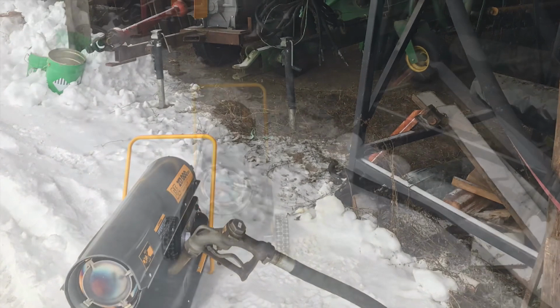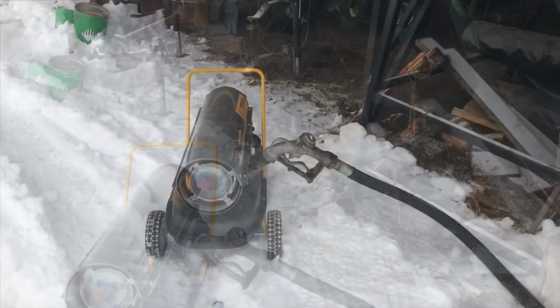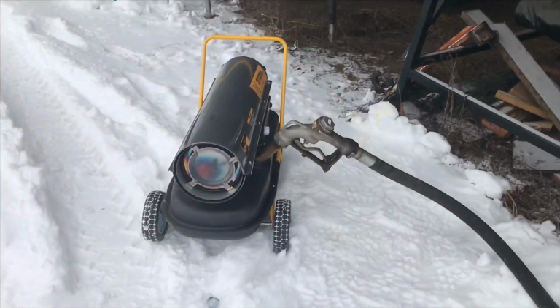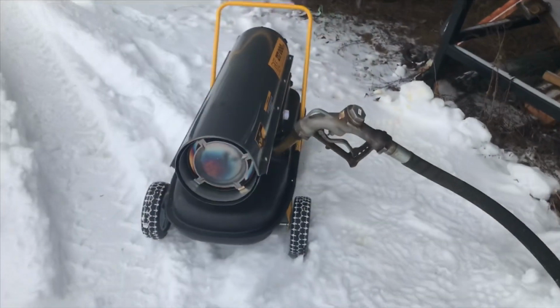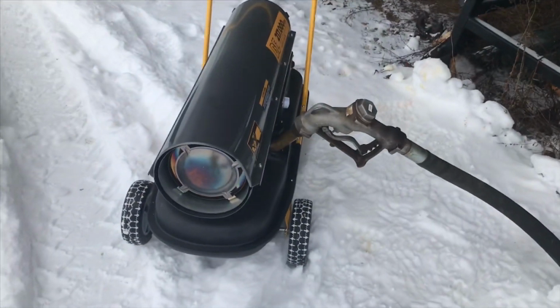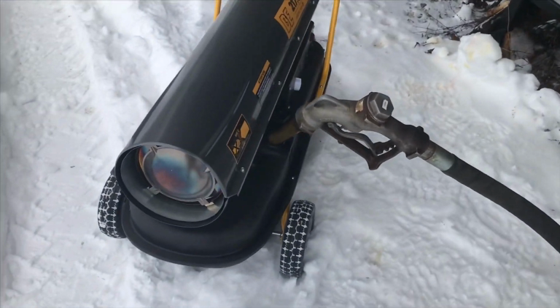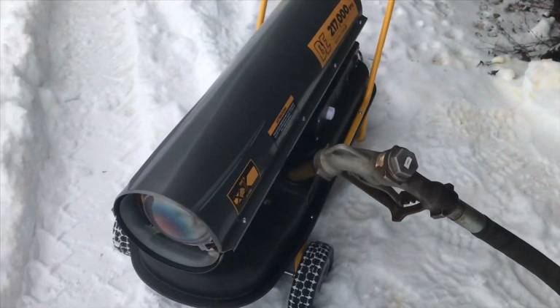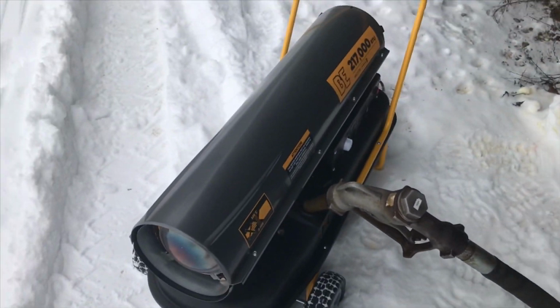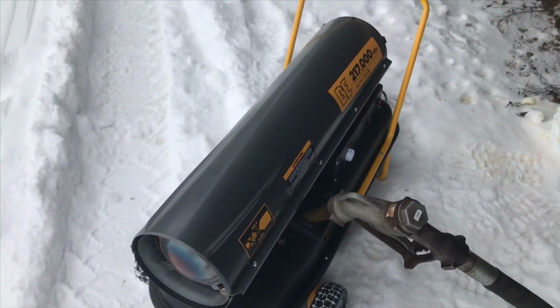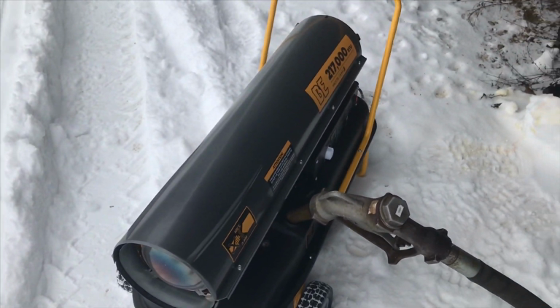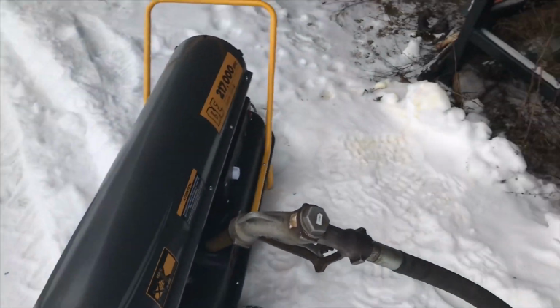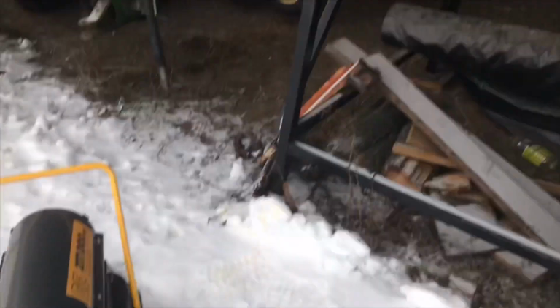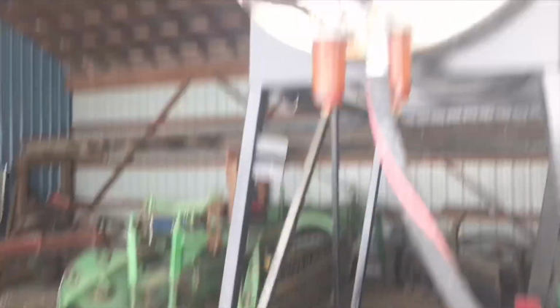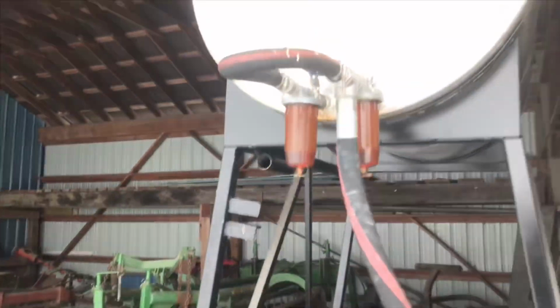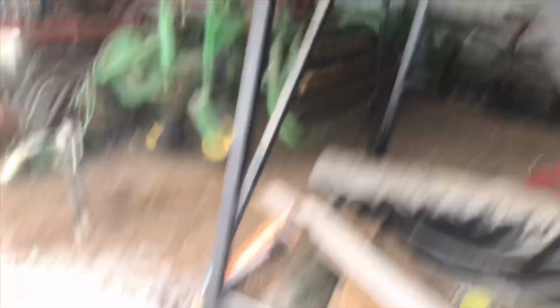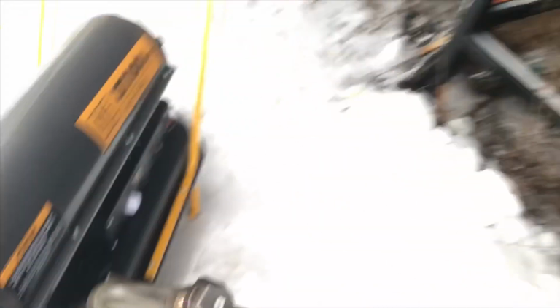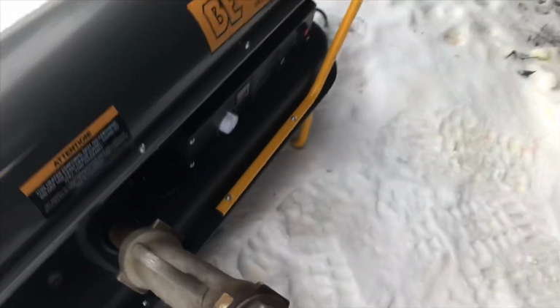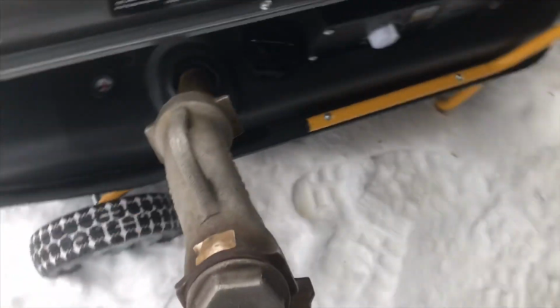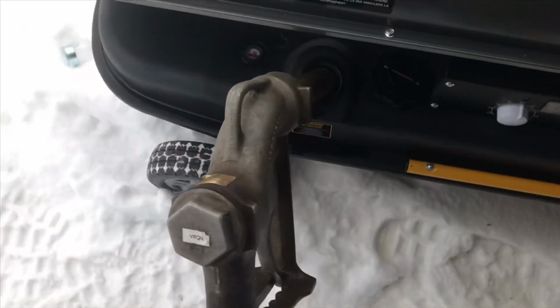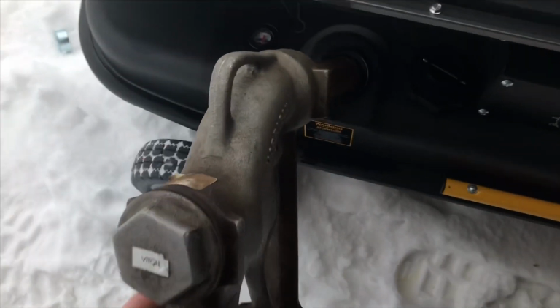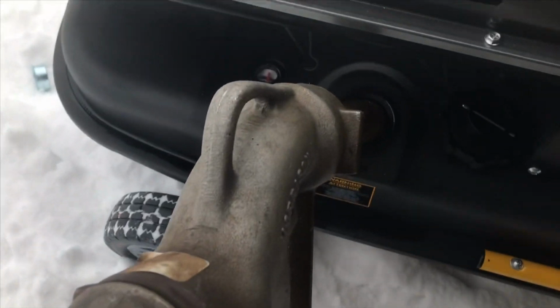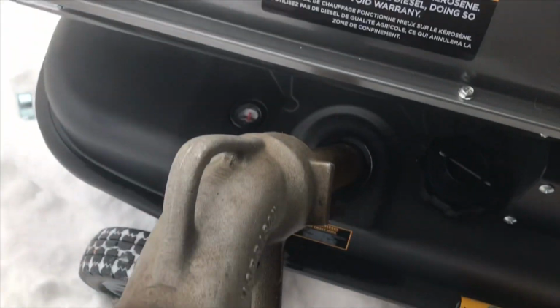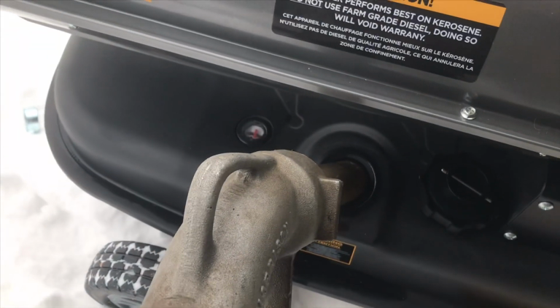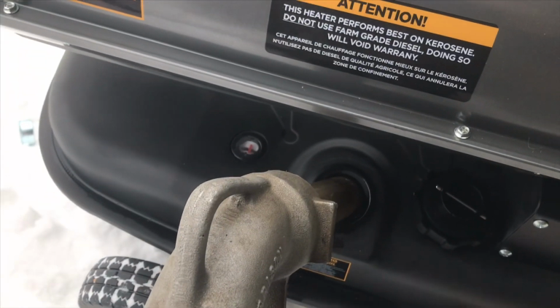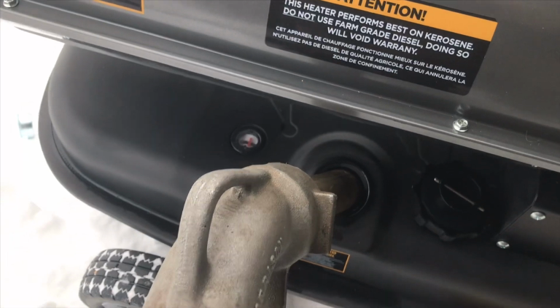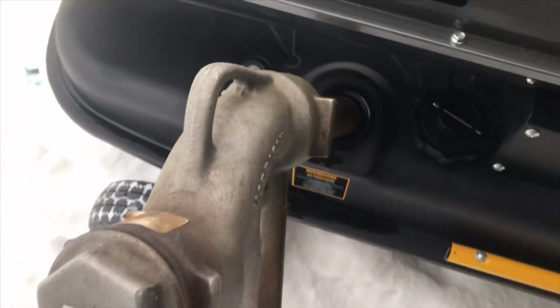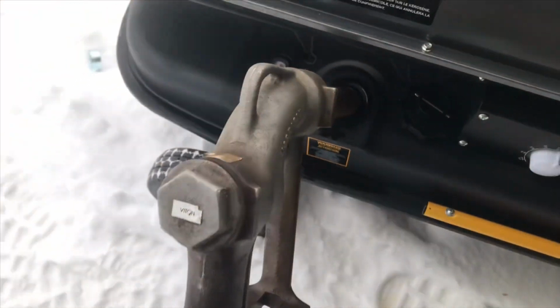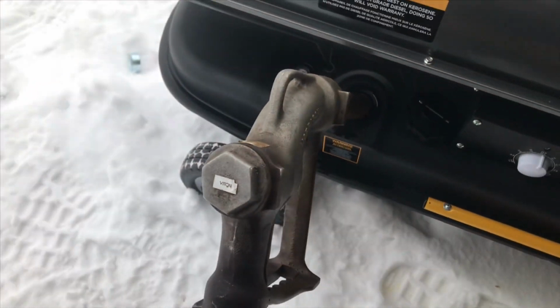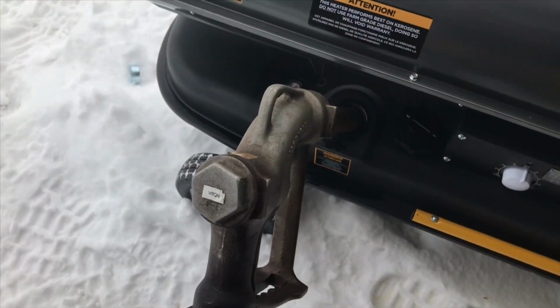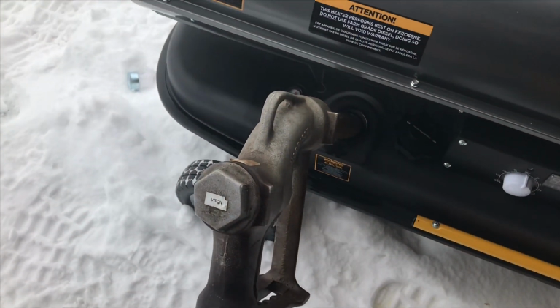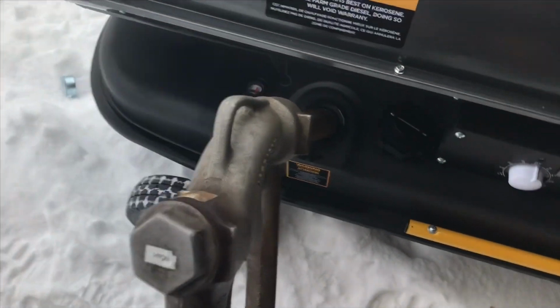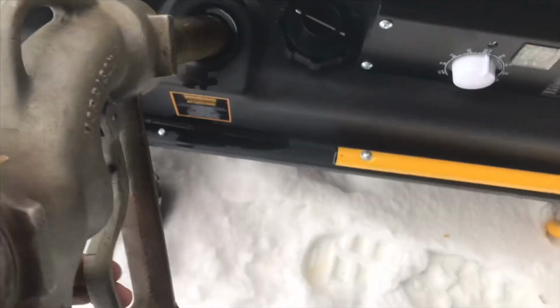I'm going to fire up the big heater — there's a couple things getting really cold in the barn. So we're just going to fill her up with some diesel, put a little kerosene in there, should be good.